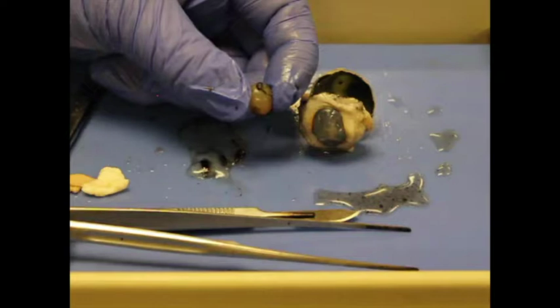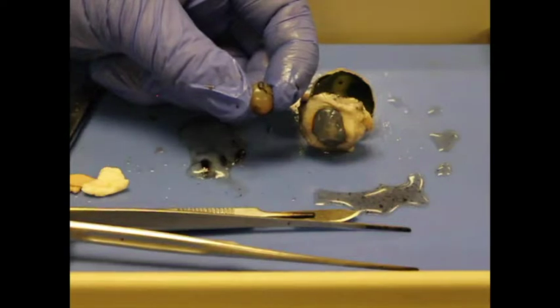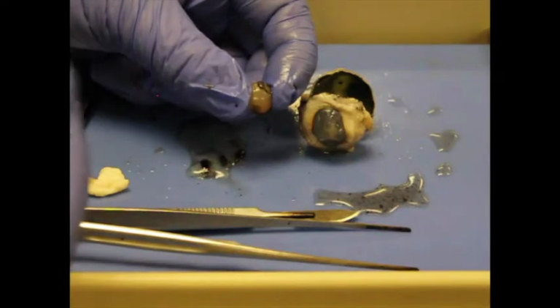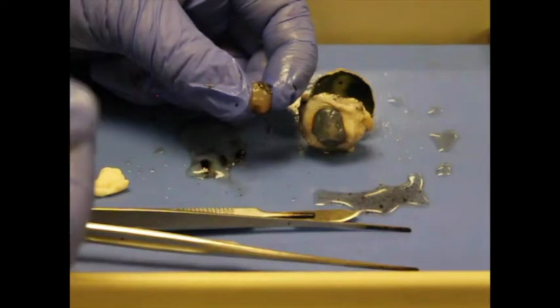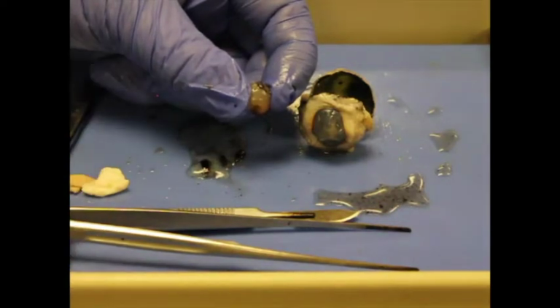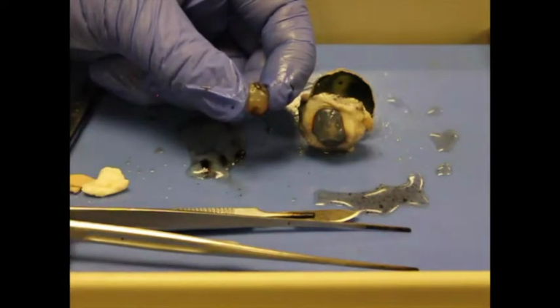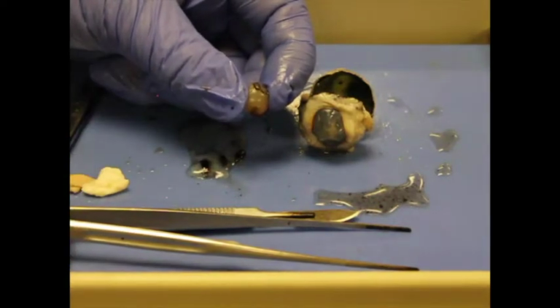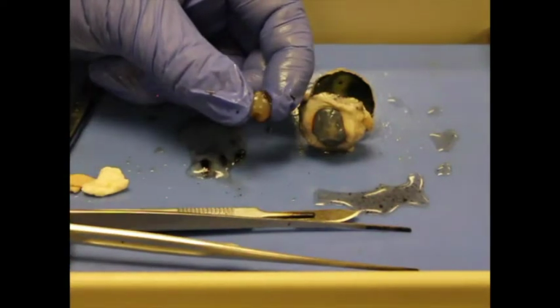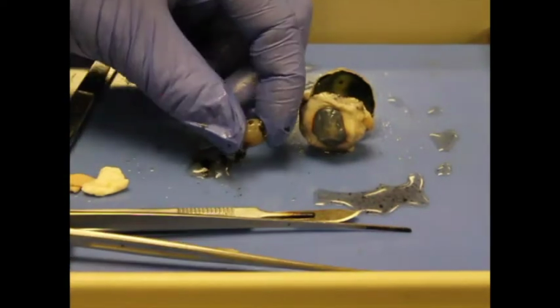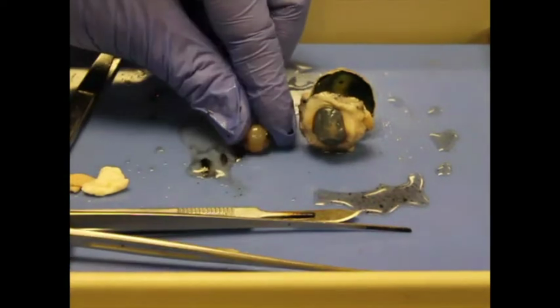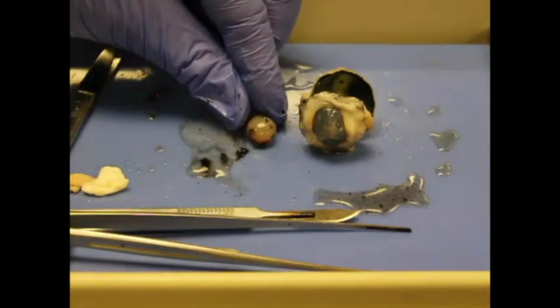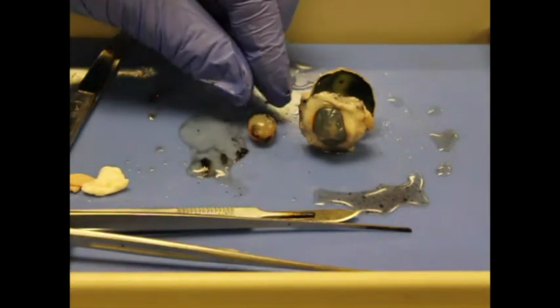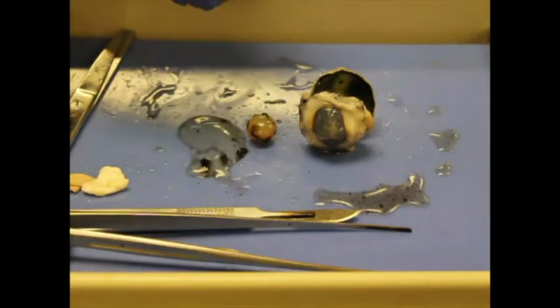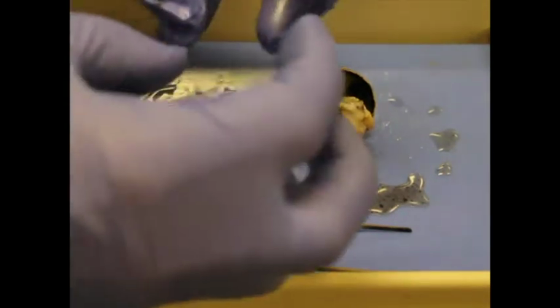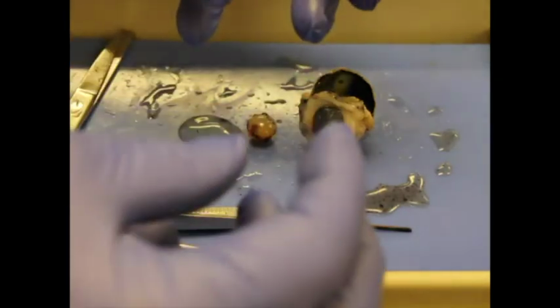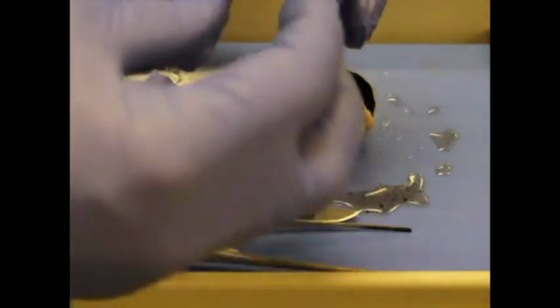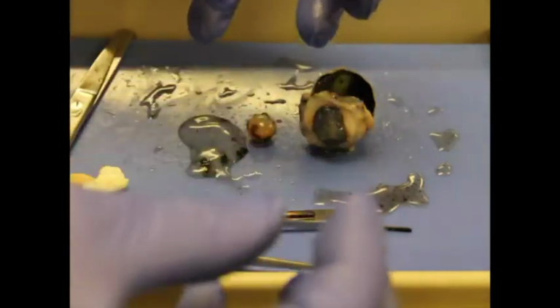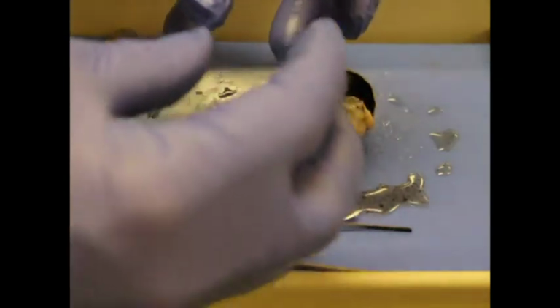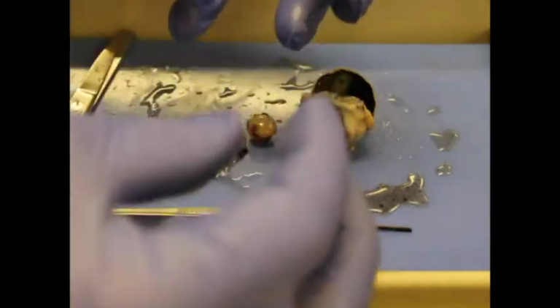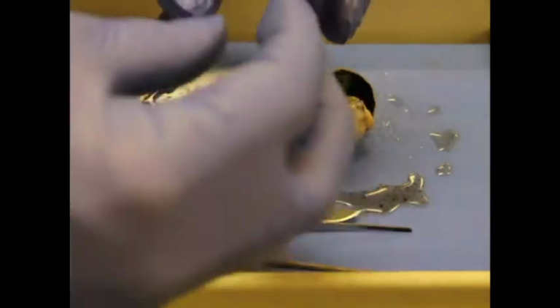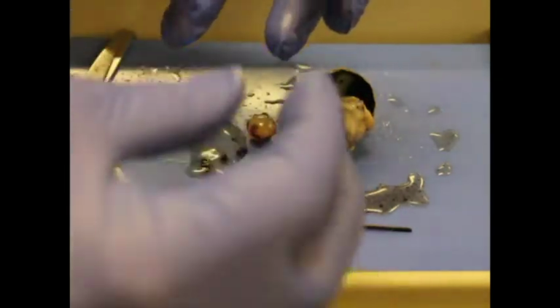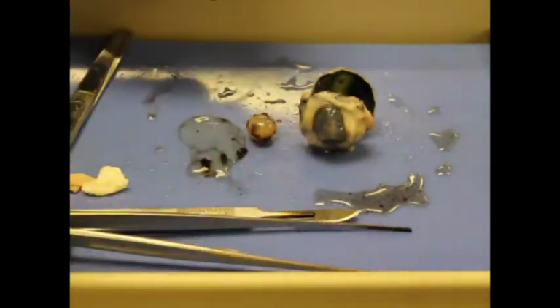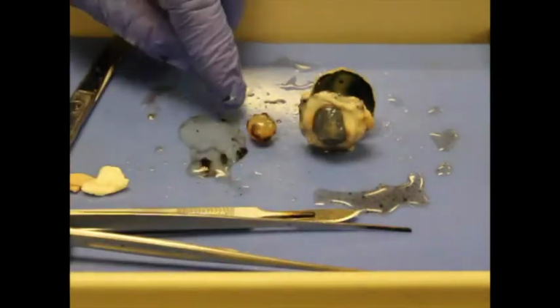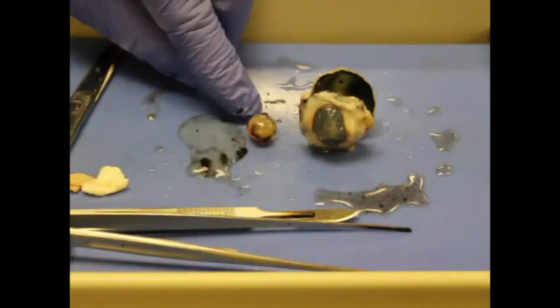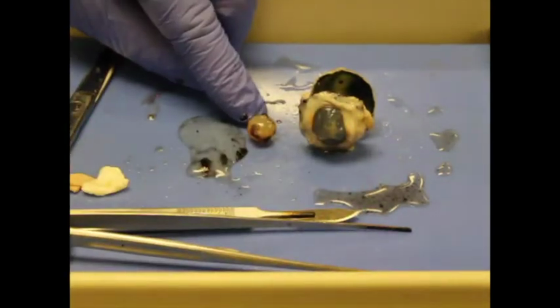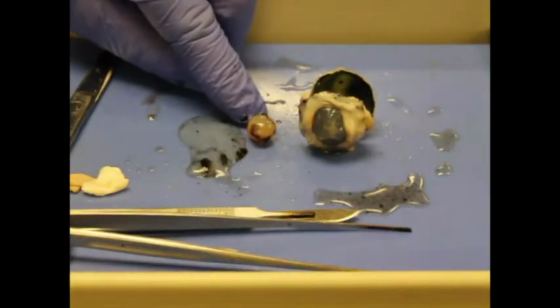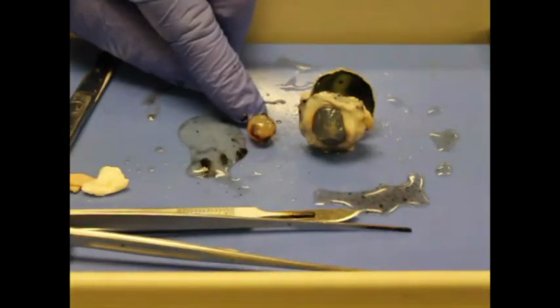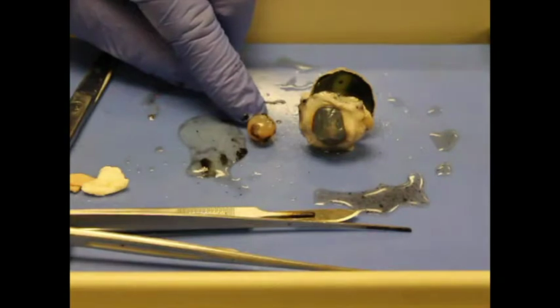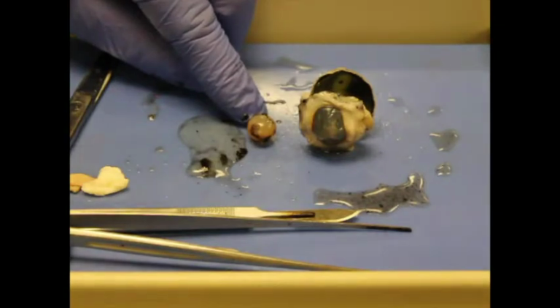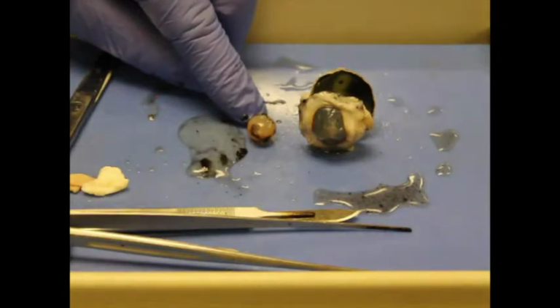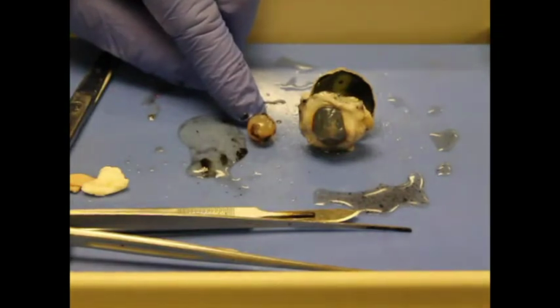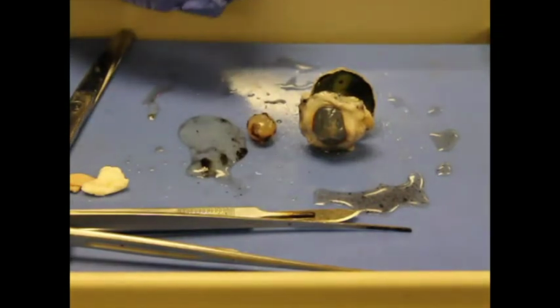Octopi and mollusks have a different system that works more like a camera, where the lens moves in and out to focus. So an octopus is never going to need glasses, whereas people do.